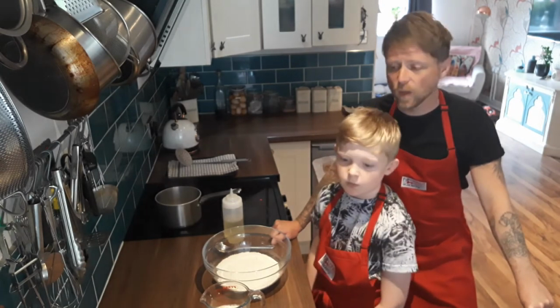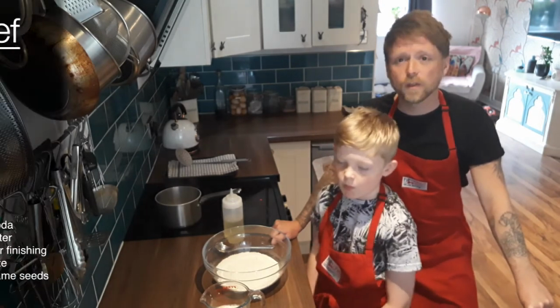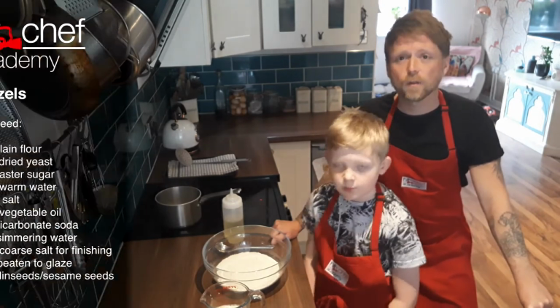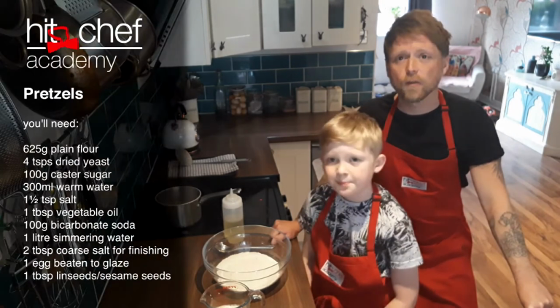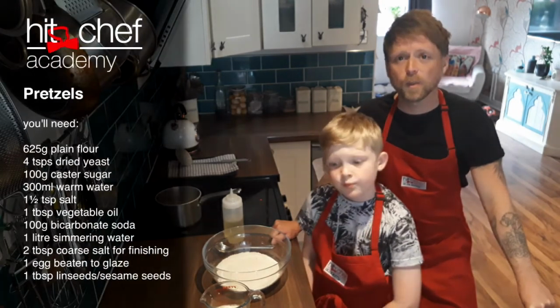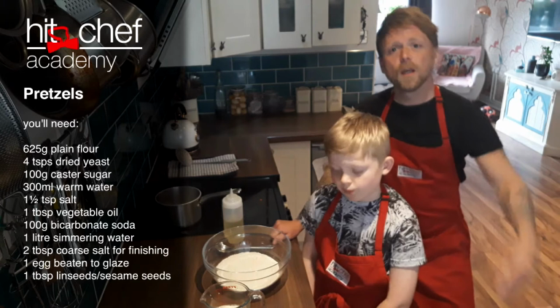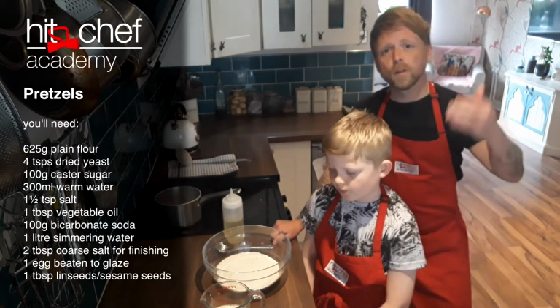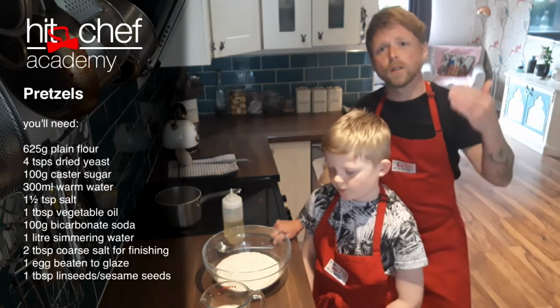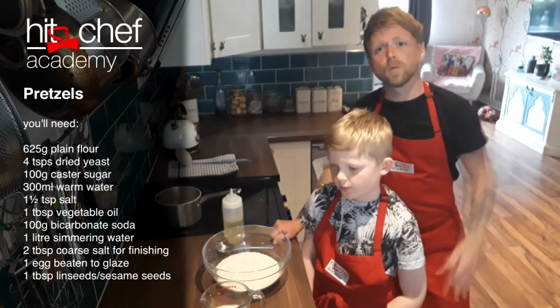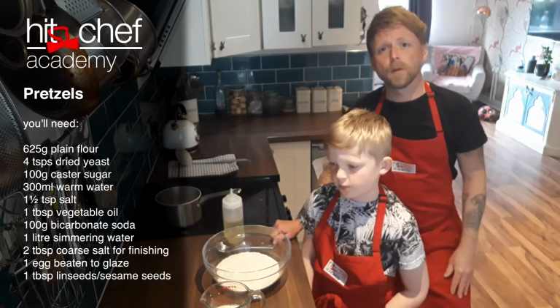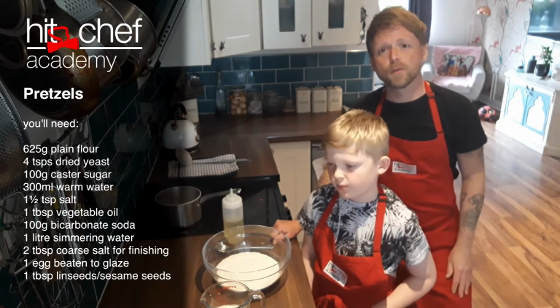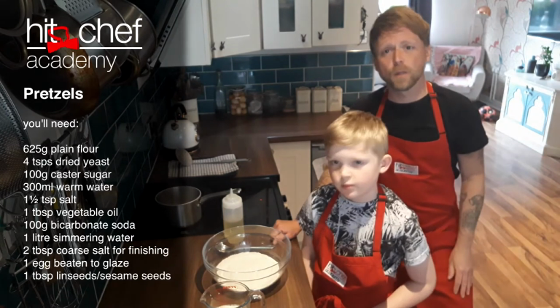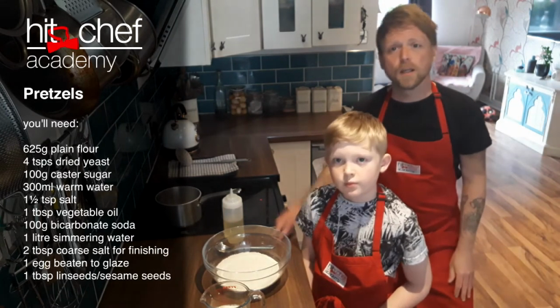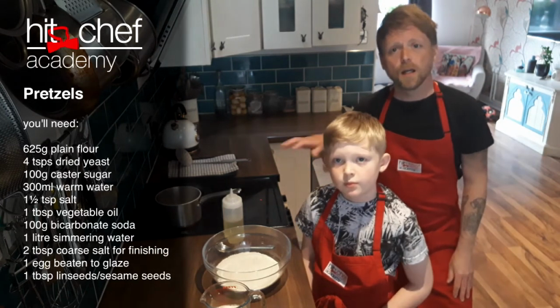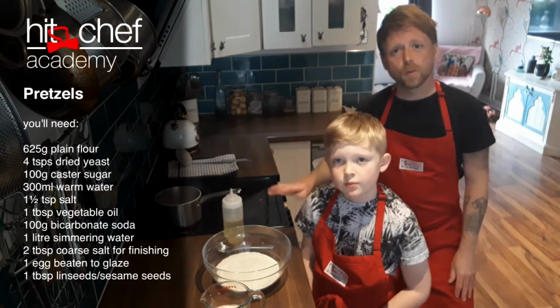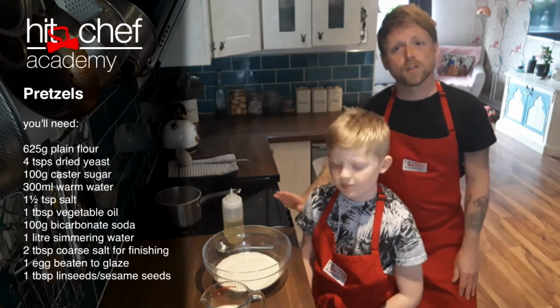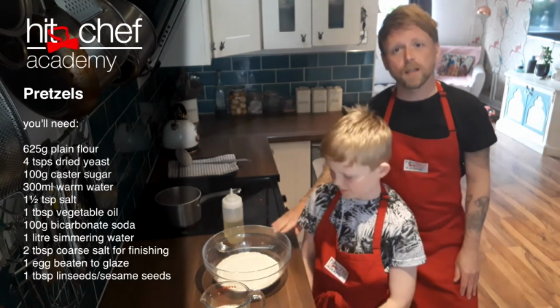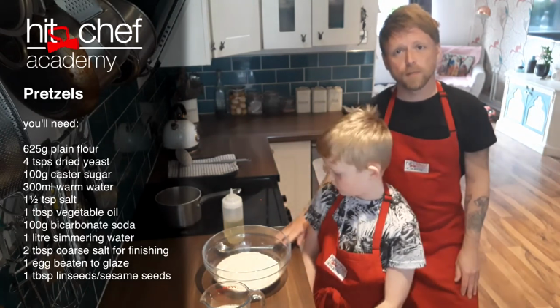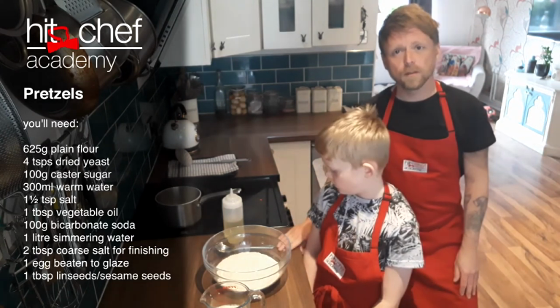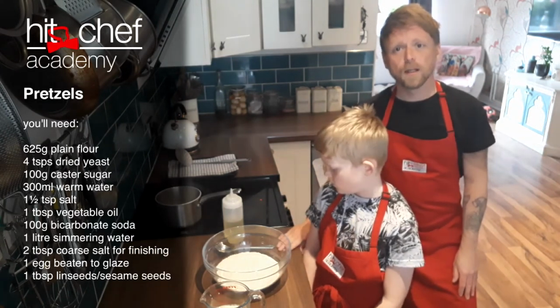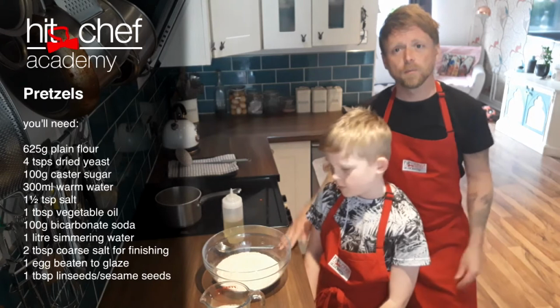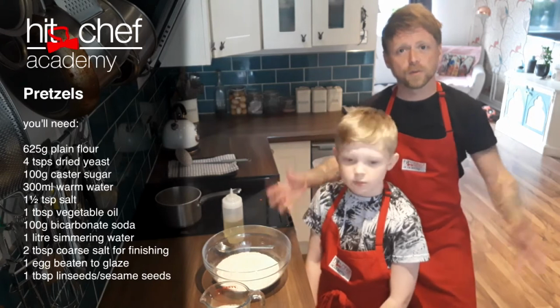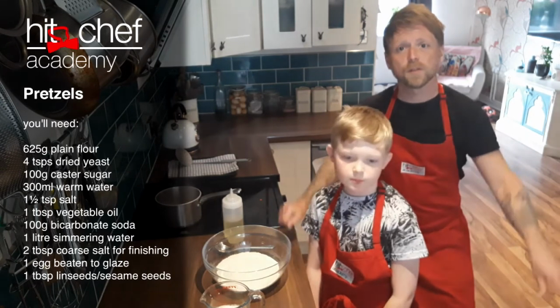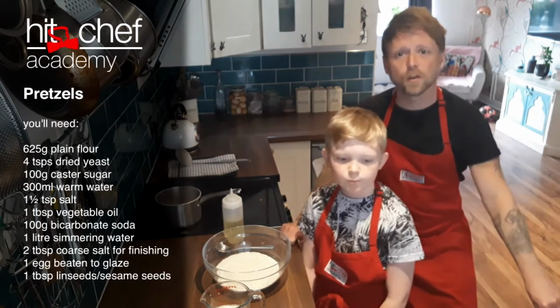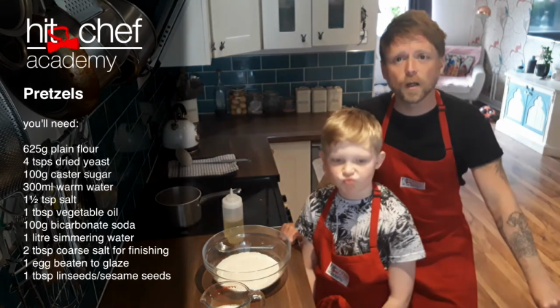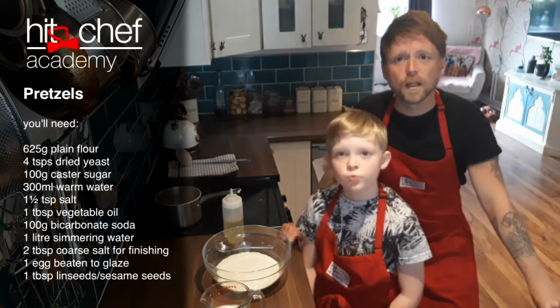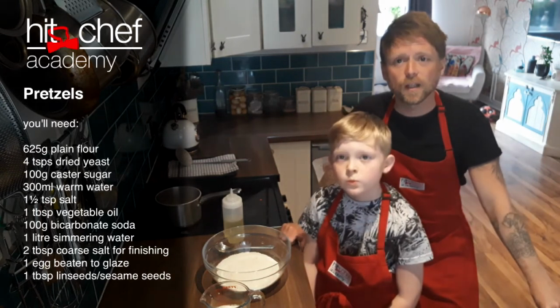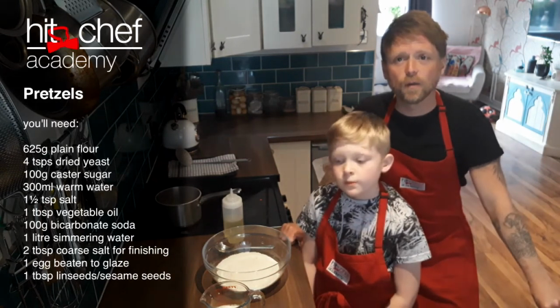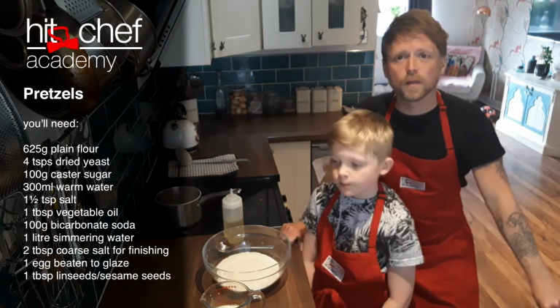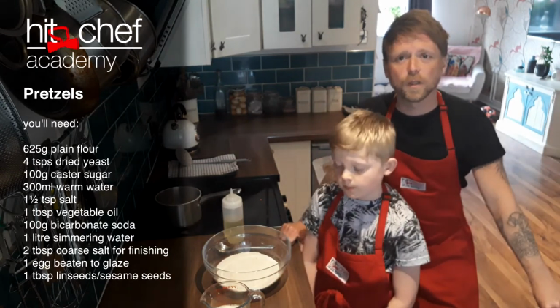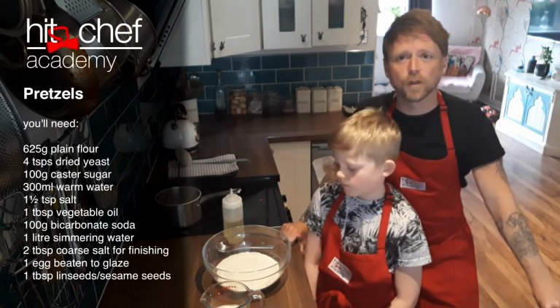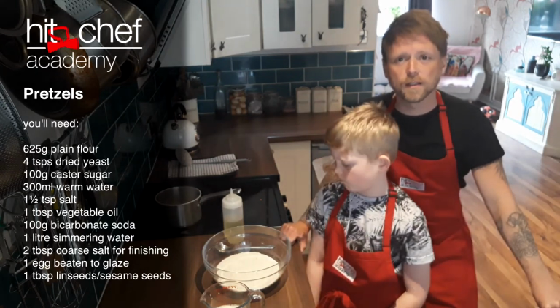So for this recipe, all the ingredients will be coming up on the screen. We're just going to get into the method, because we want to see the cooking part. Just take a note of the recipe and write it down.